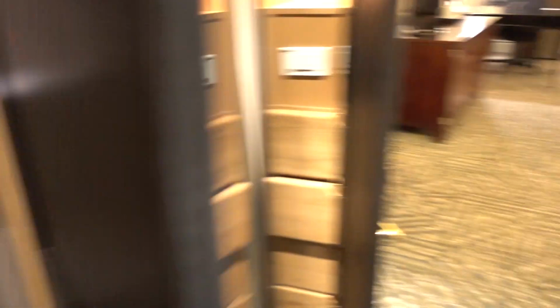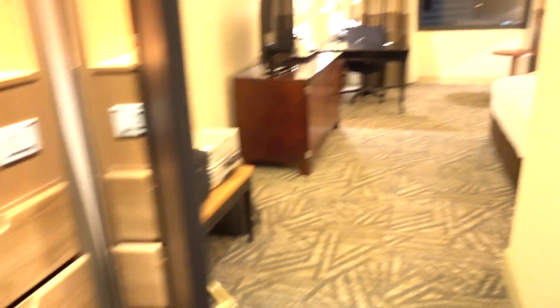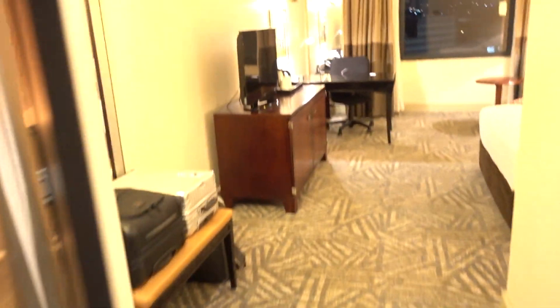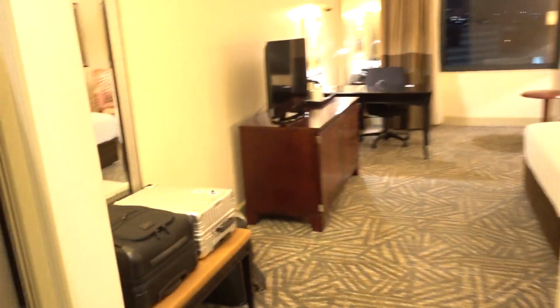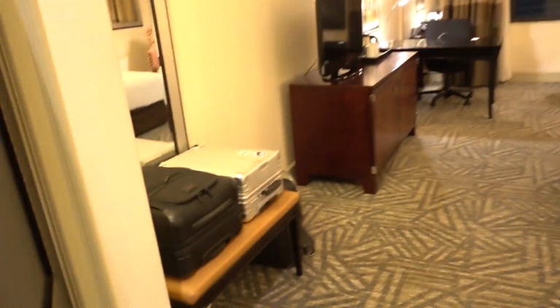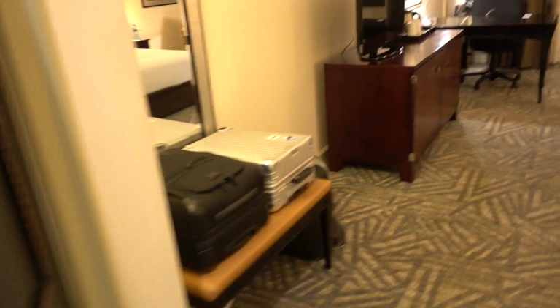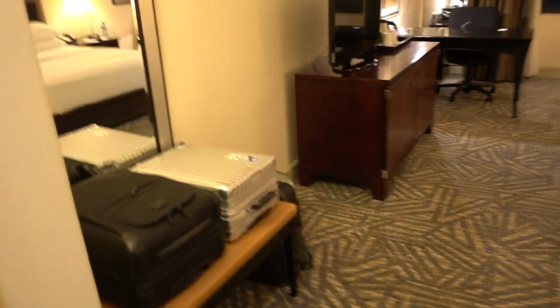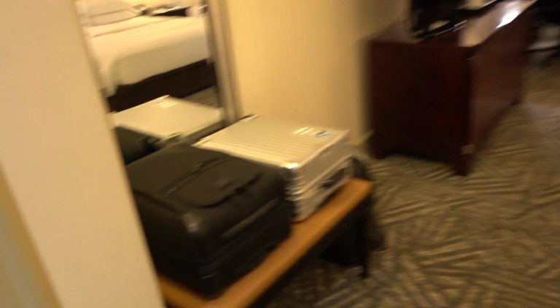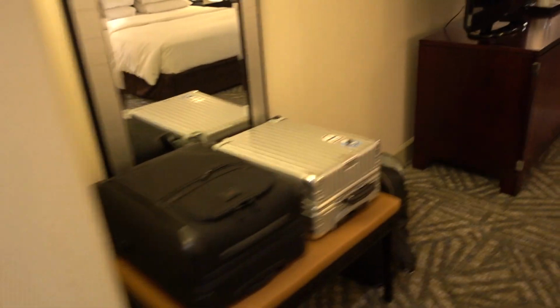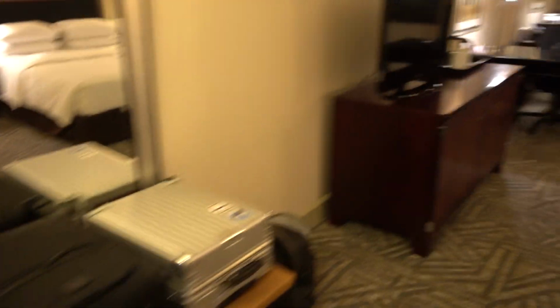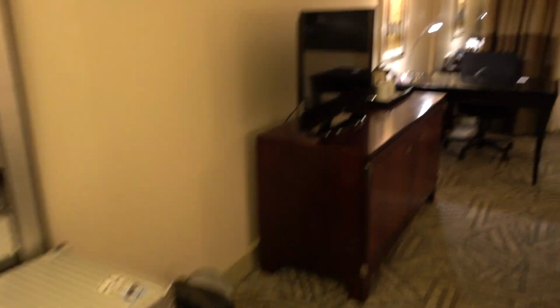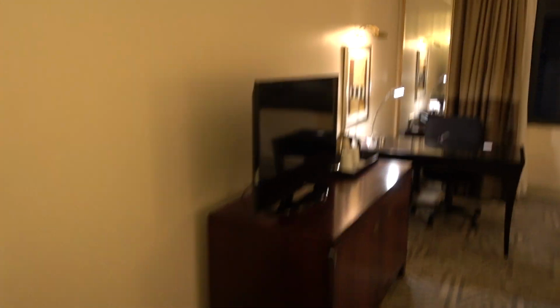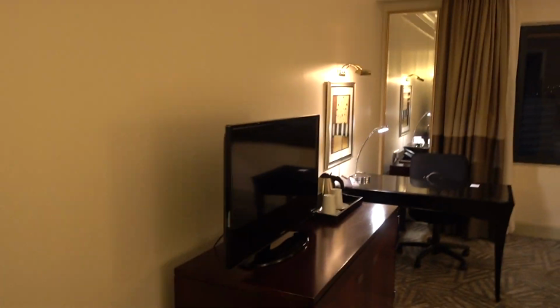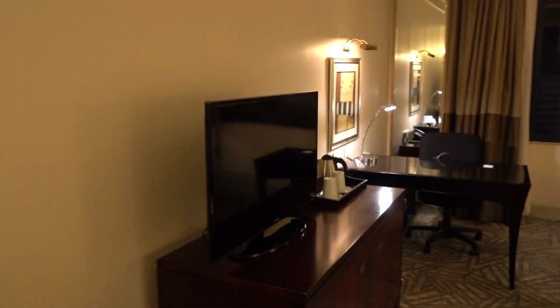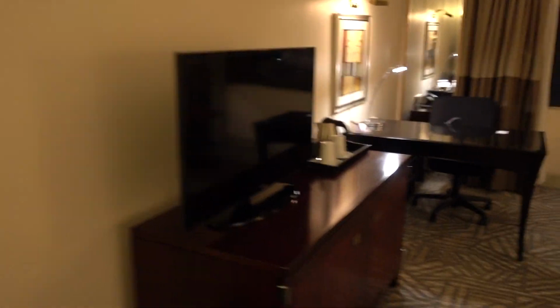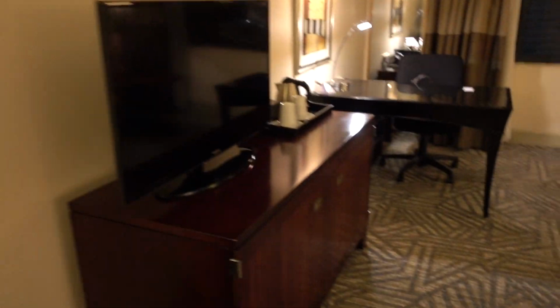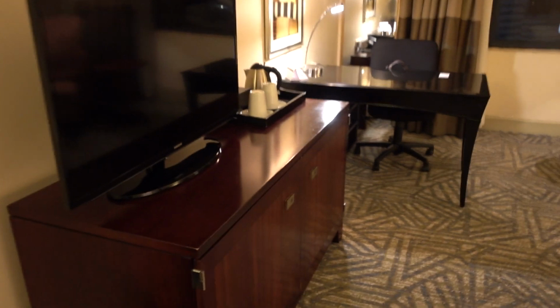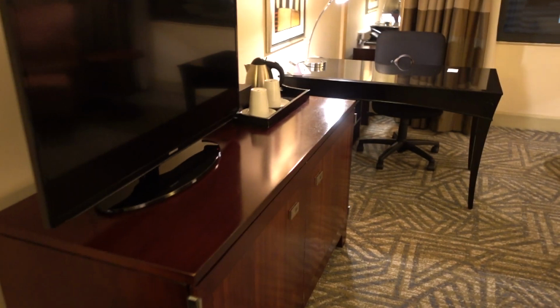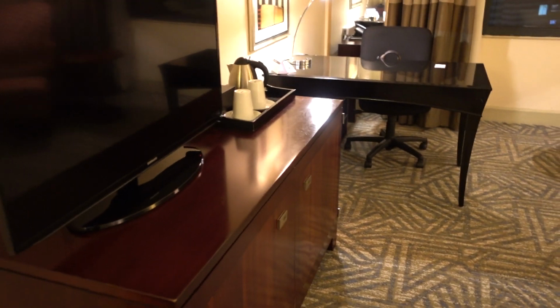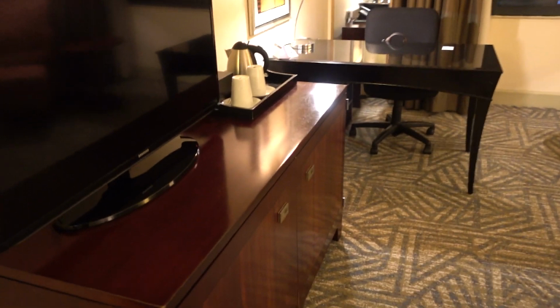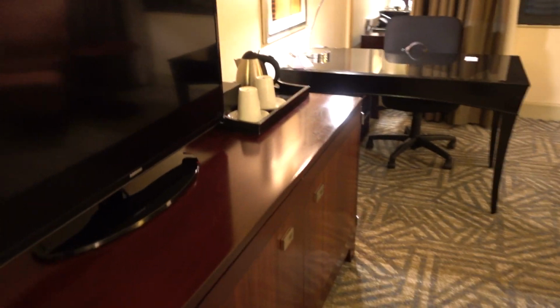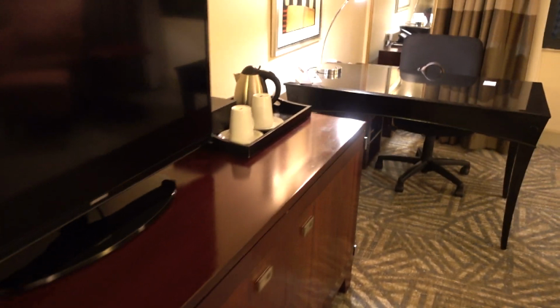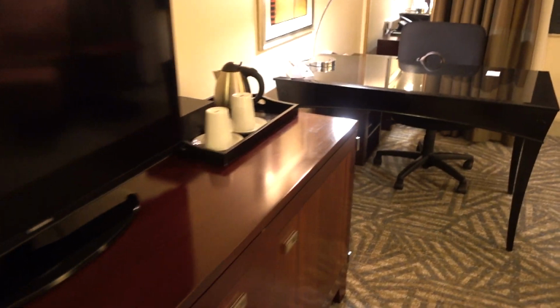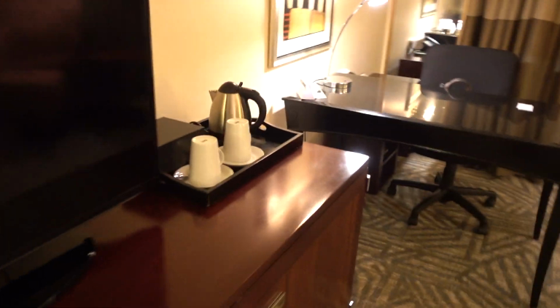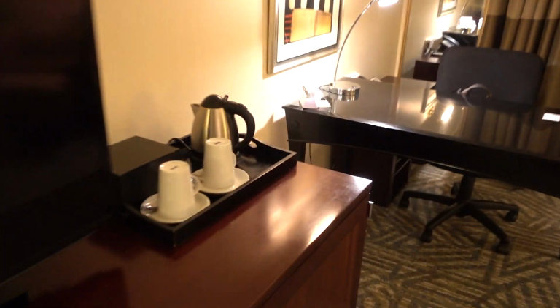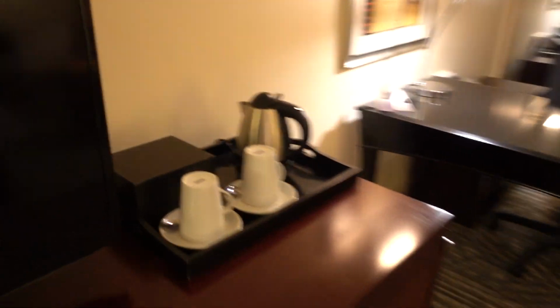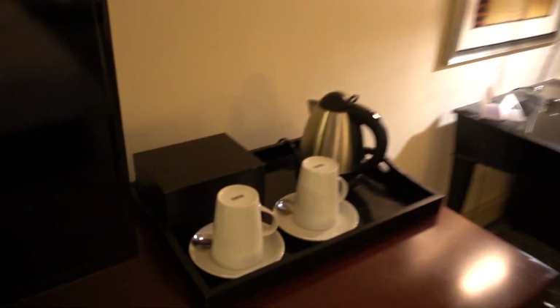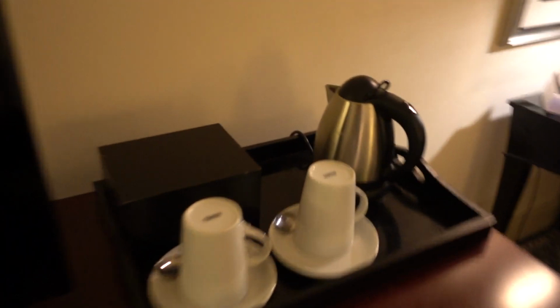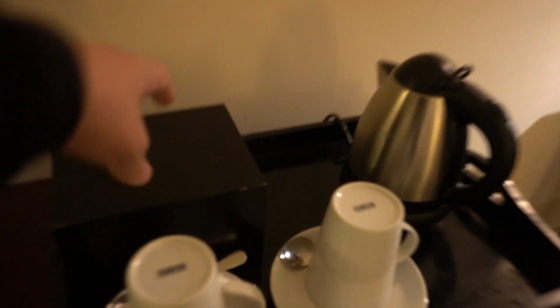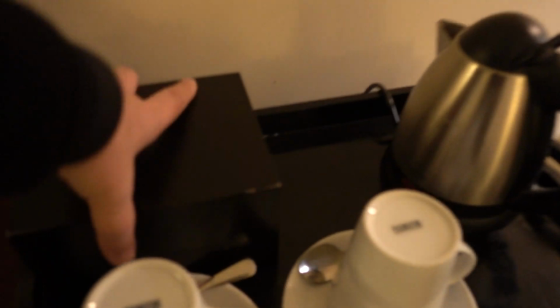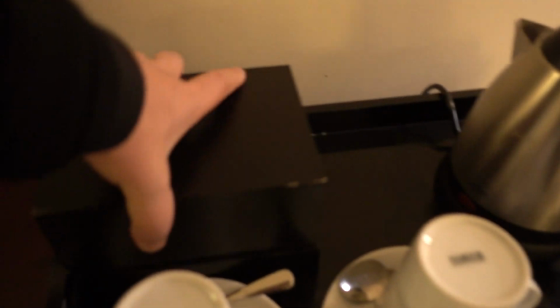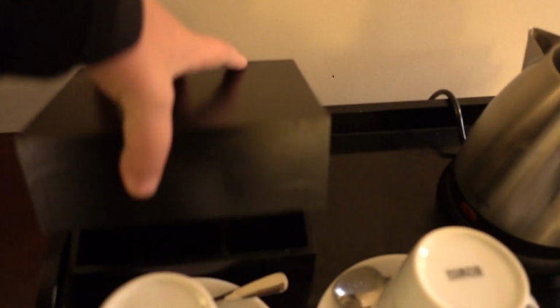And here is the room itself. There's a place for the bags, a TV, and the minibar — which by the way is empty, which I don't like. There's tea and coffee.